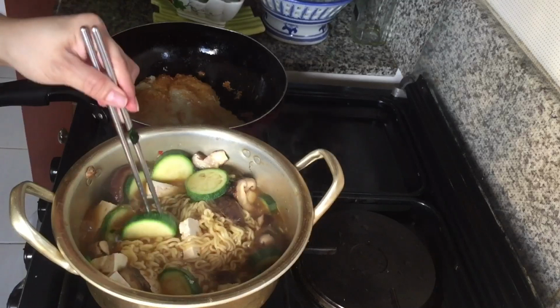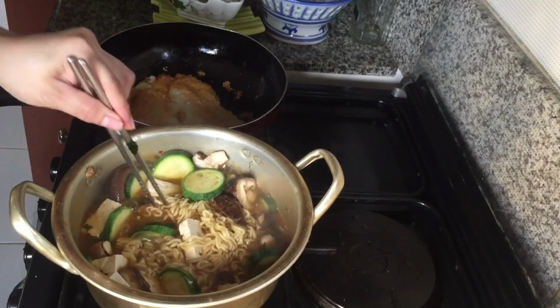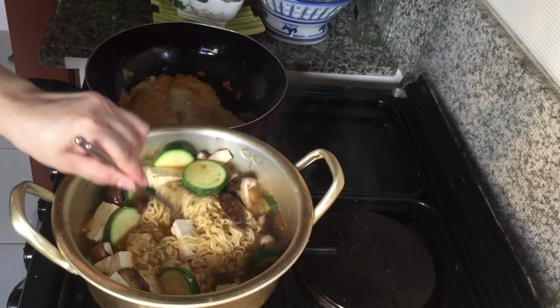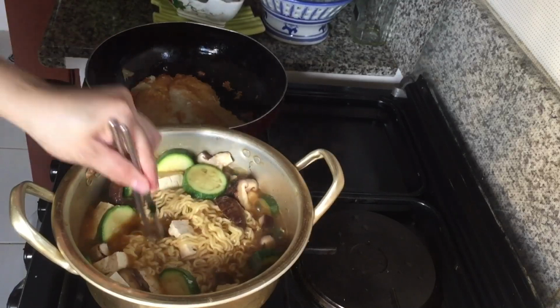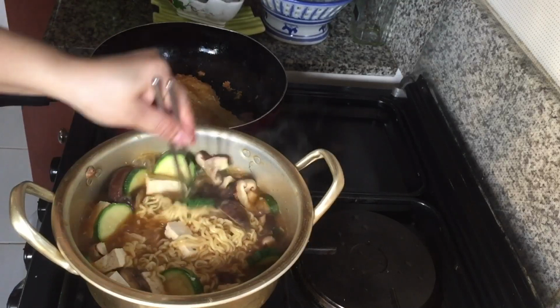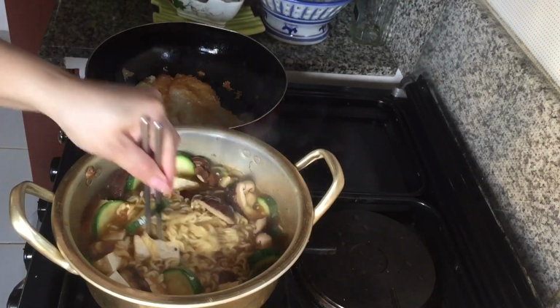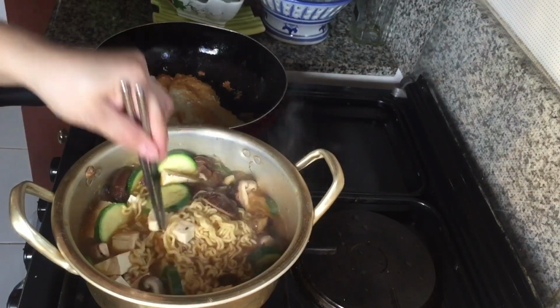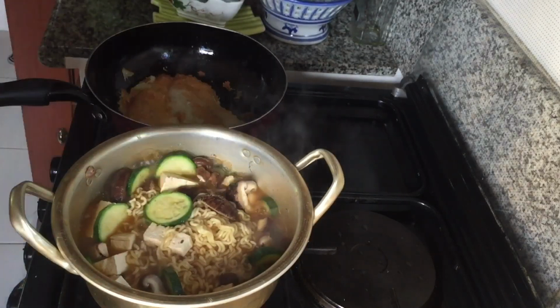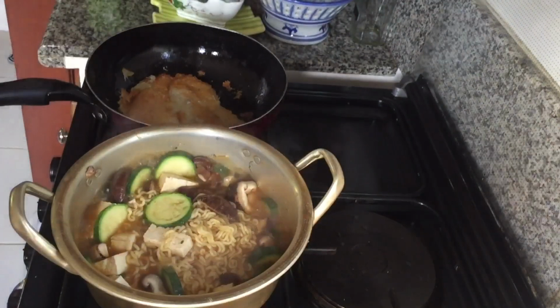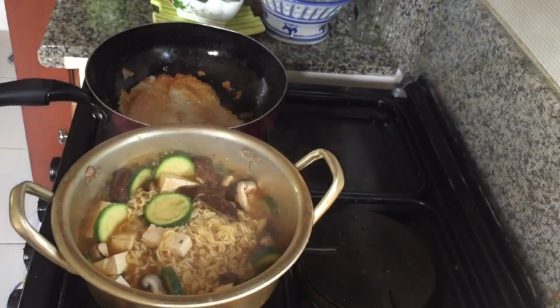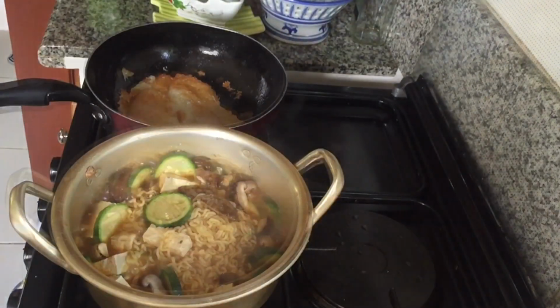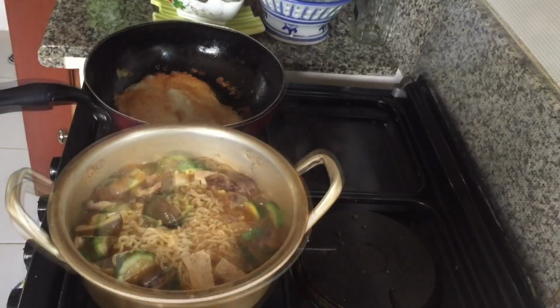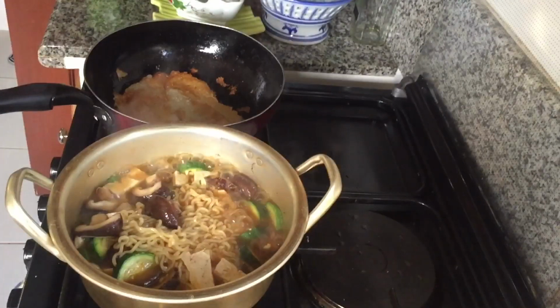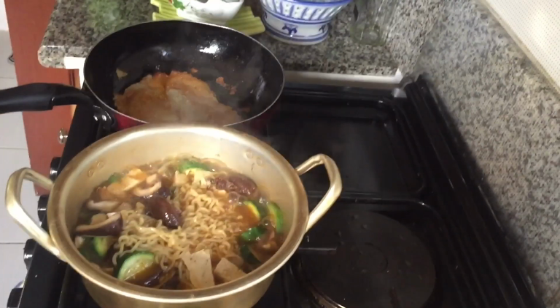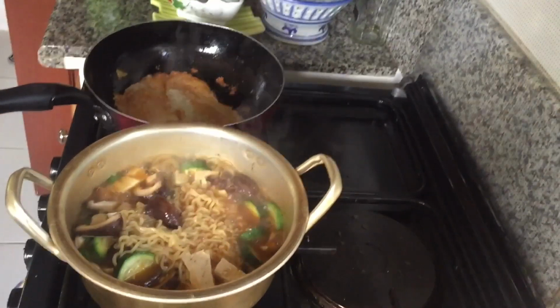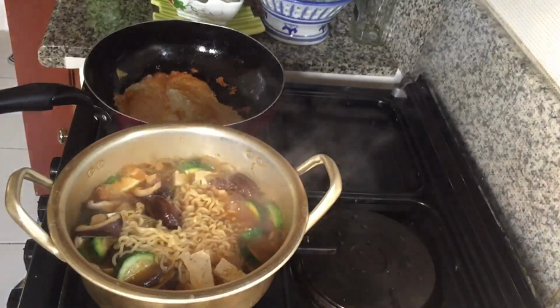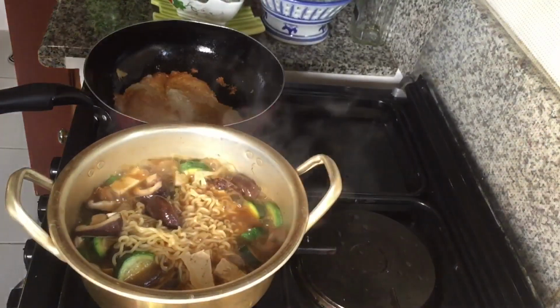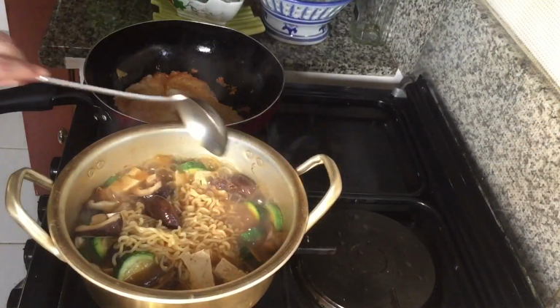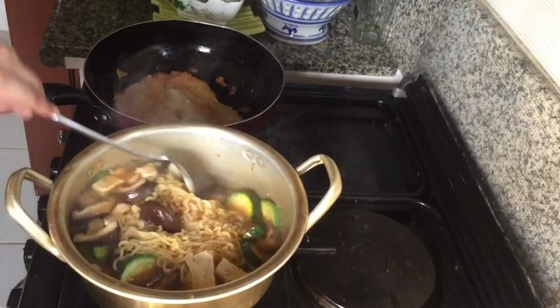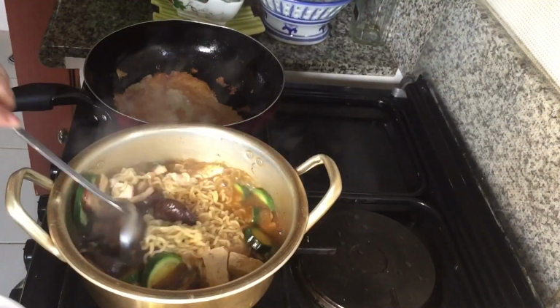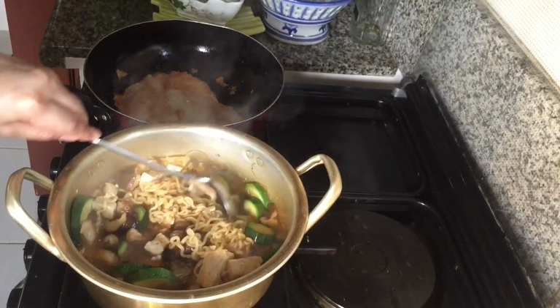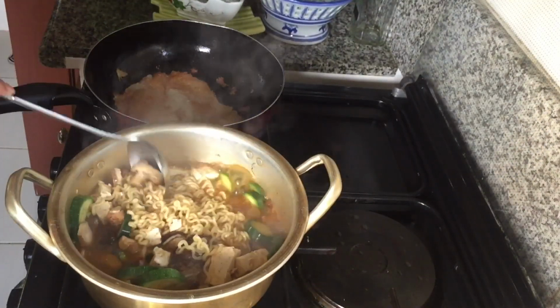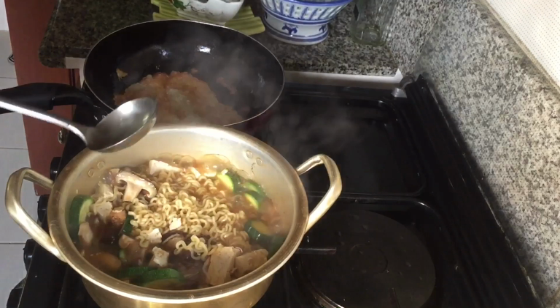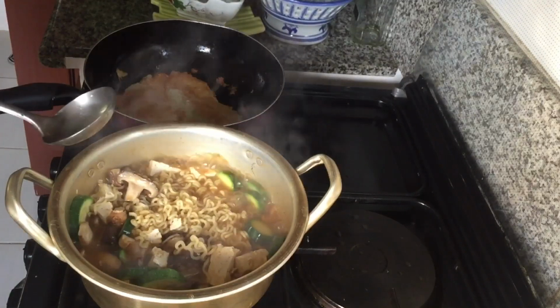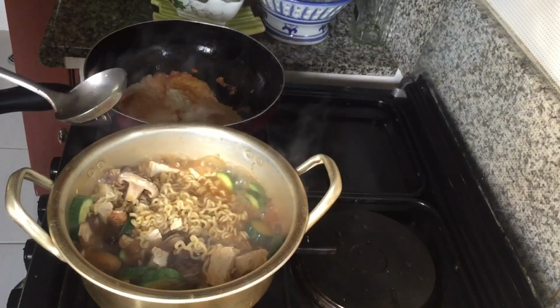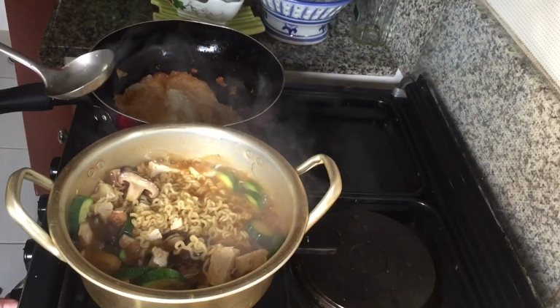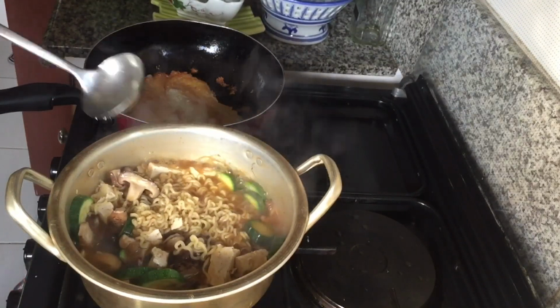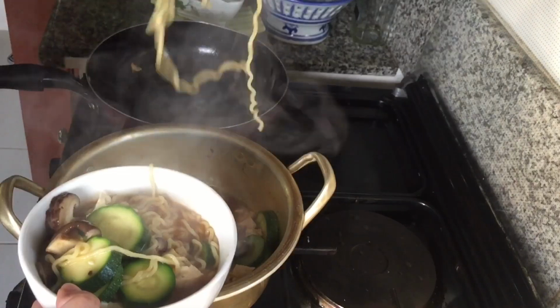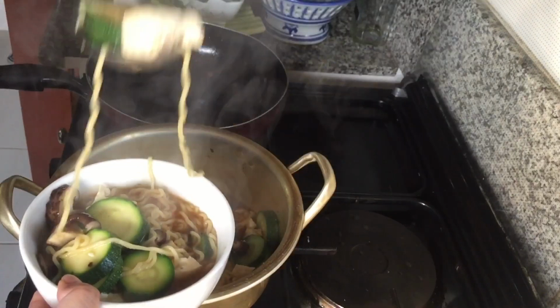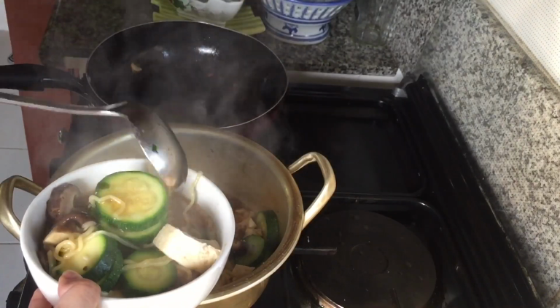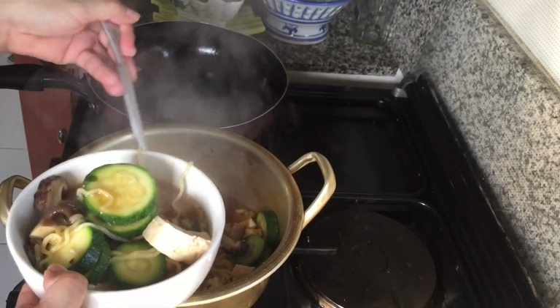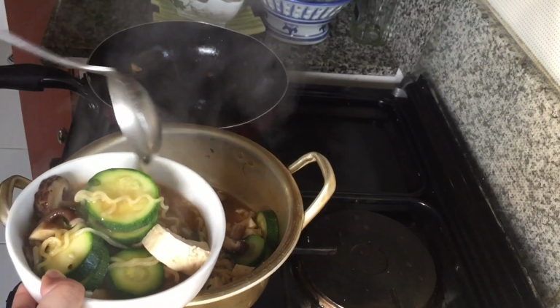I'm going to drink it — it's good. I put it in the food, I just put it in the oven. I can drink it. So let's get some water and put the pot in the water.